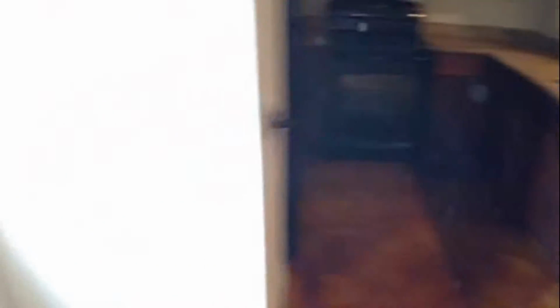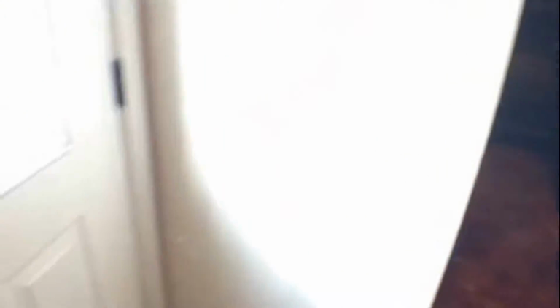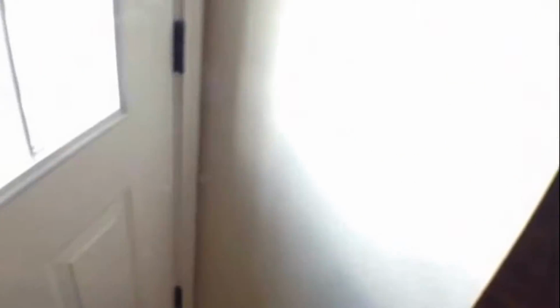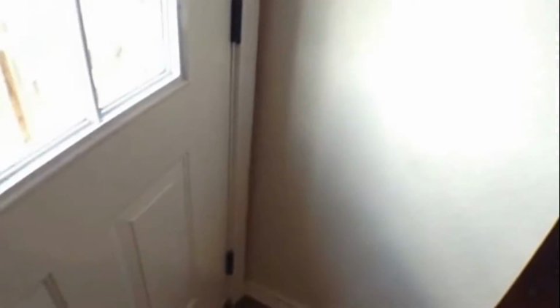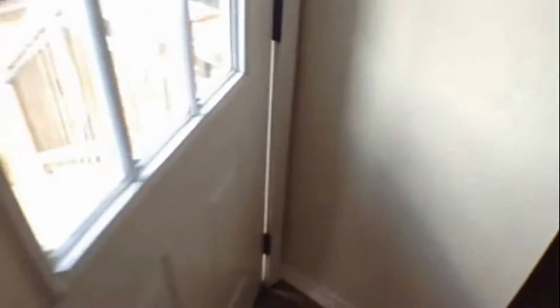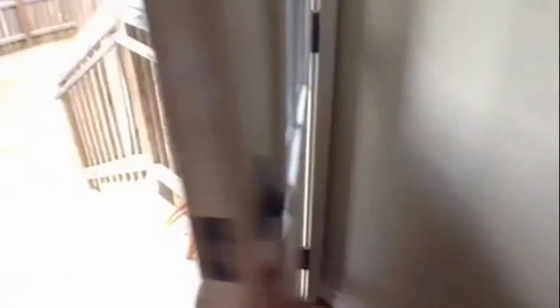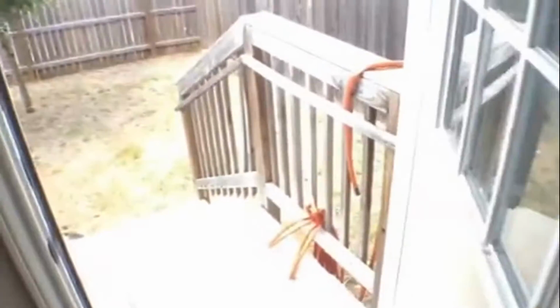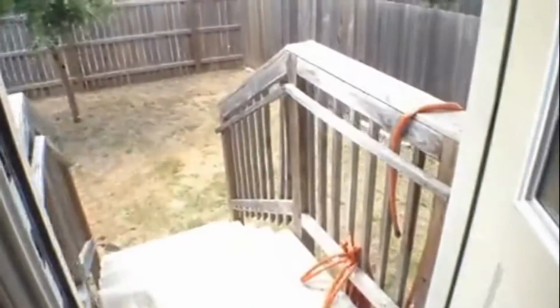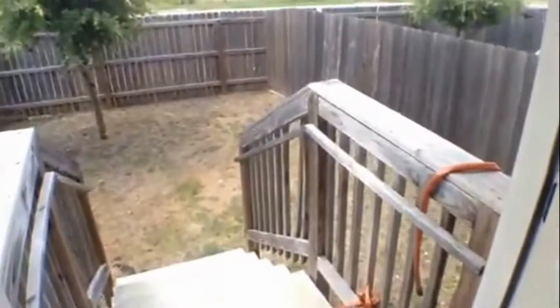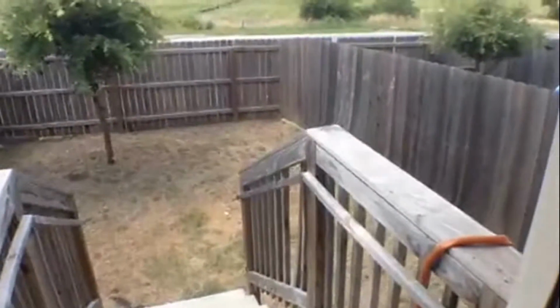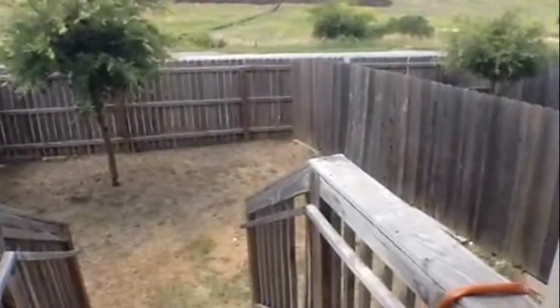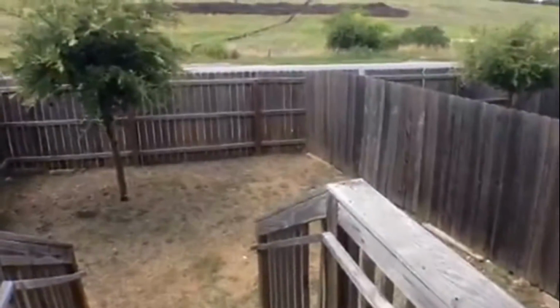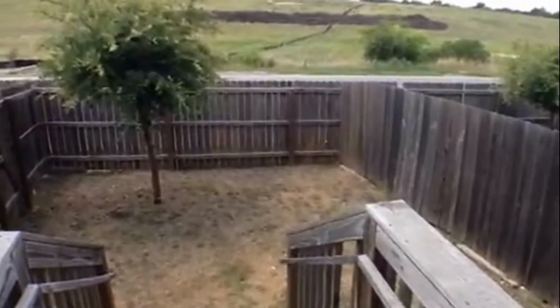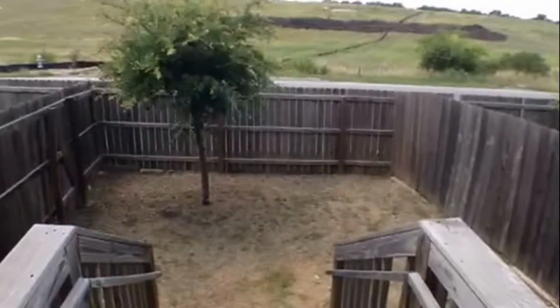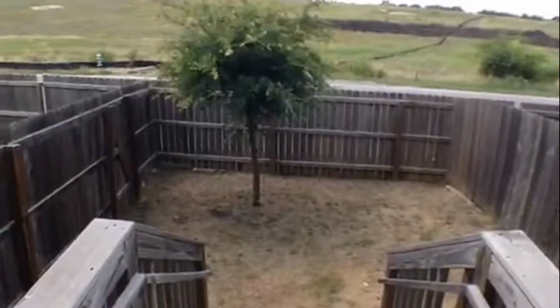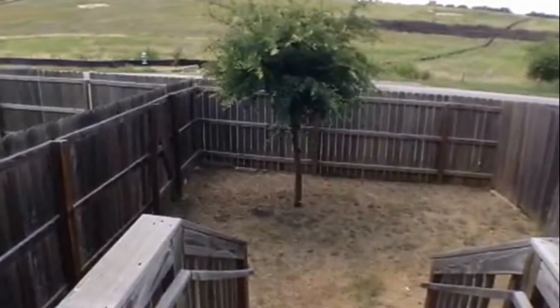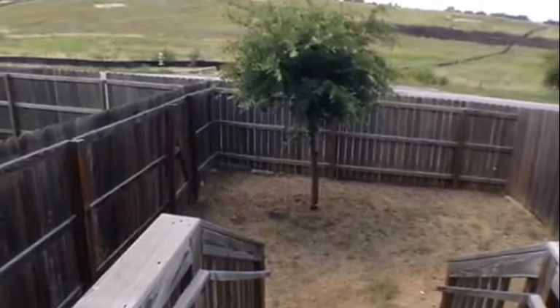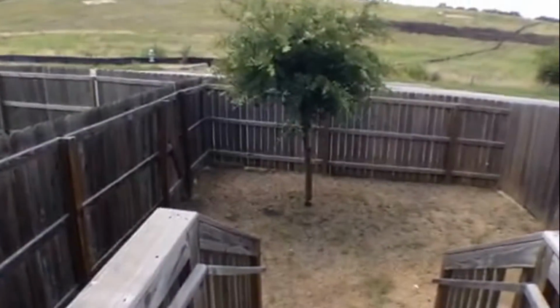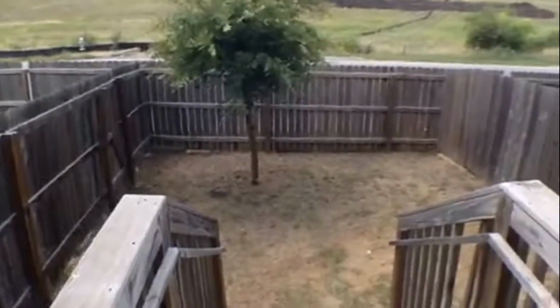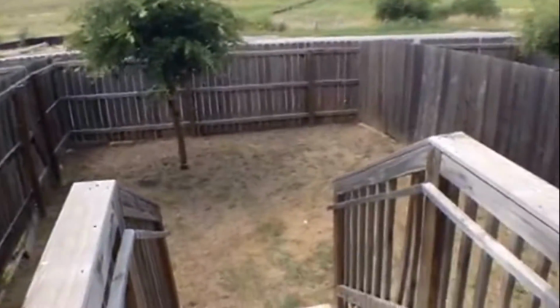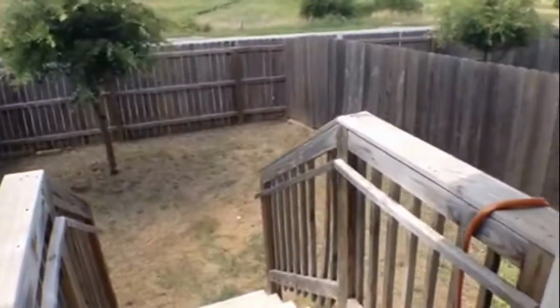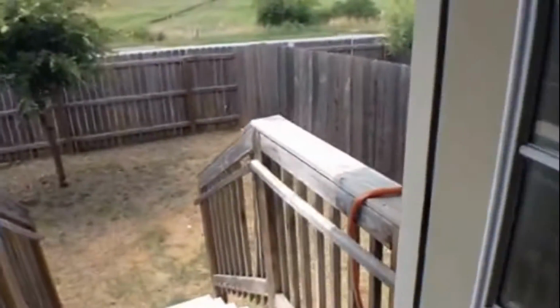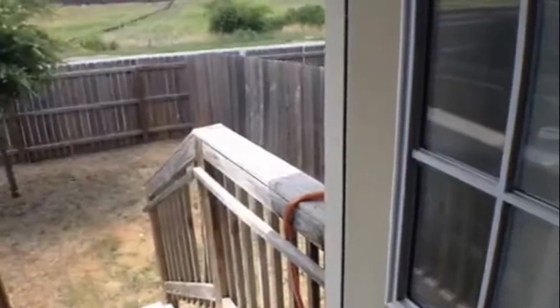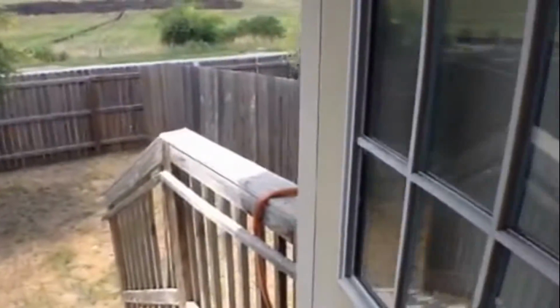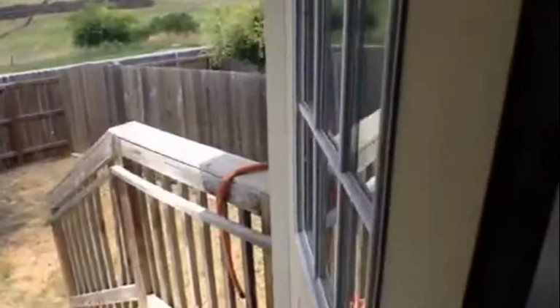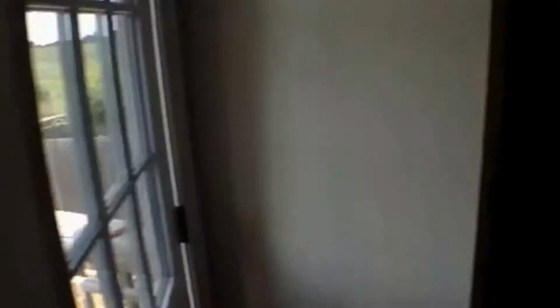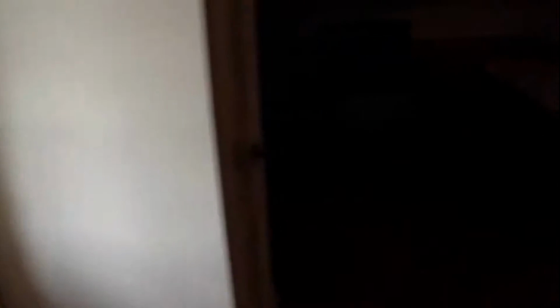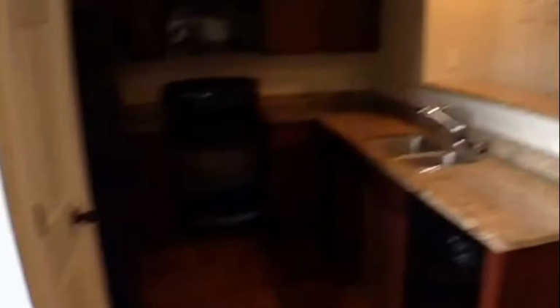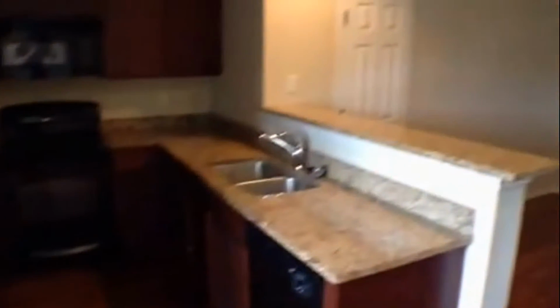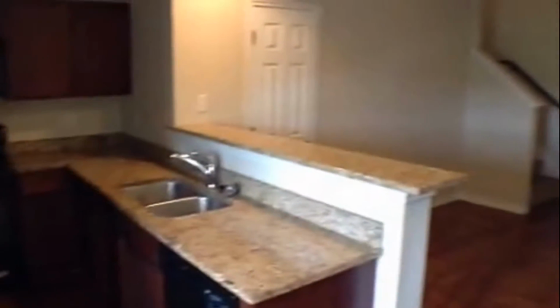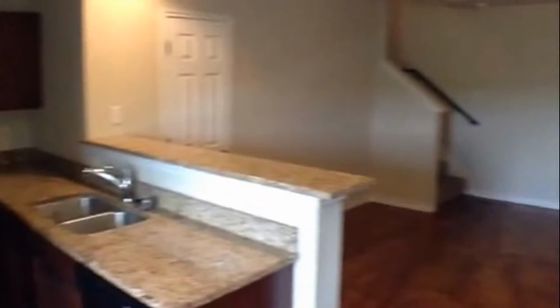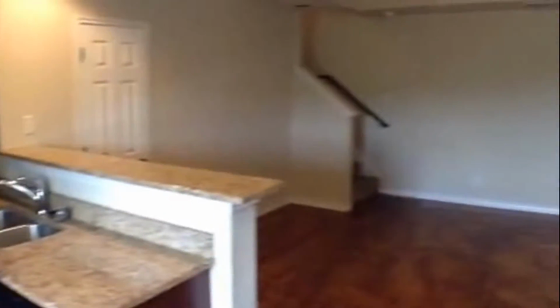The backyard is fully fenced. Overview of the living room here.